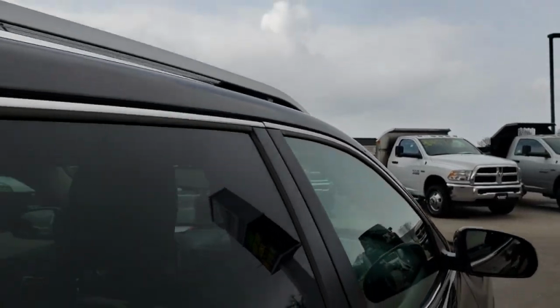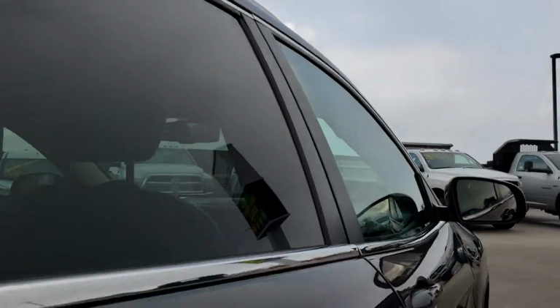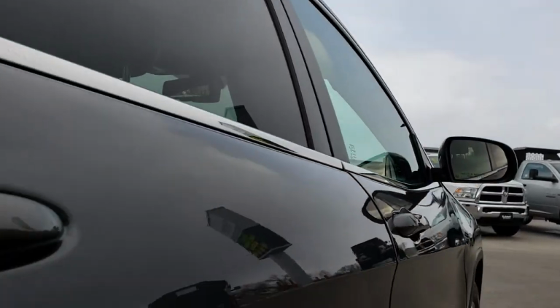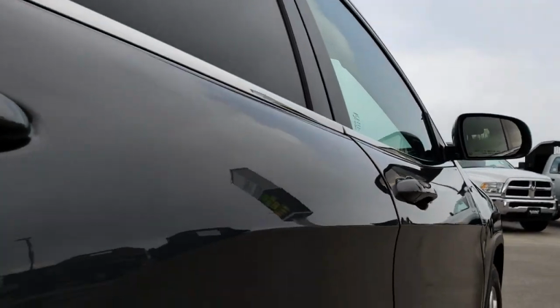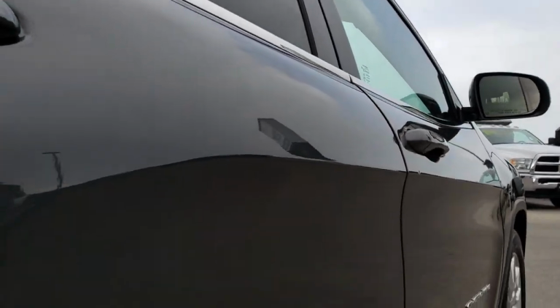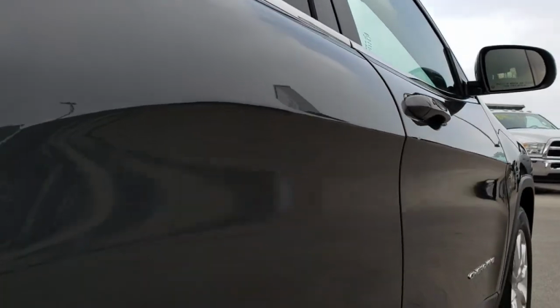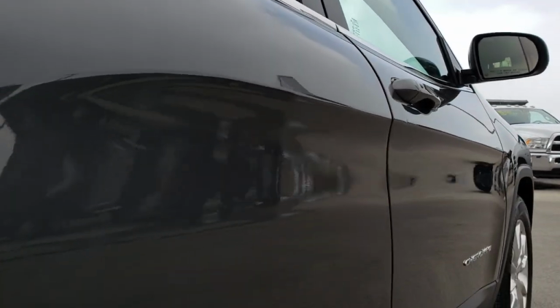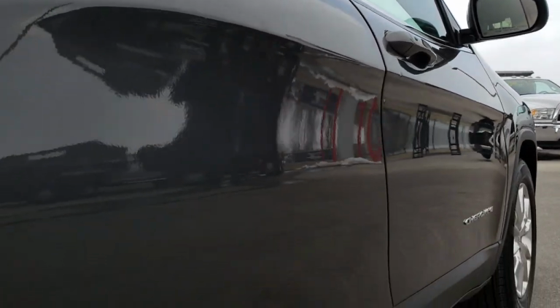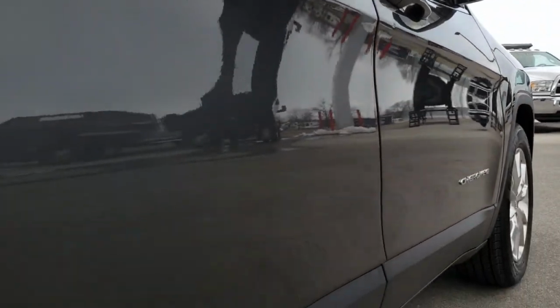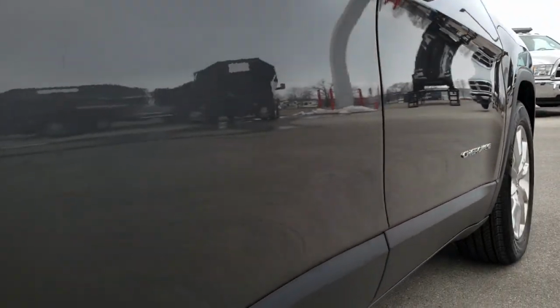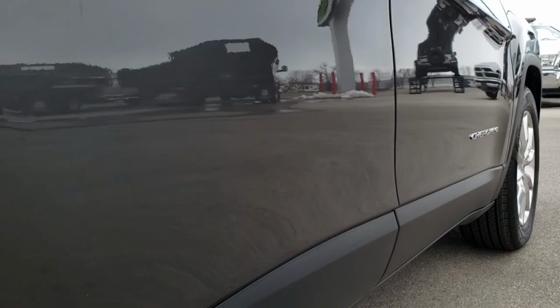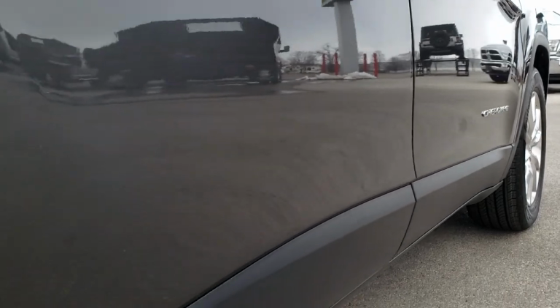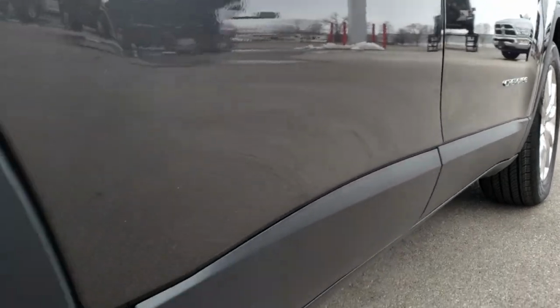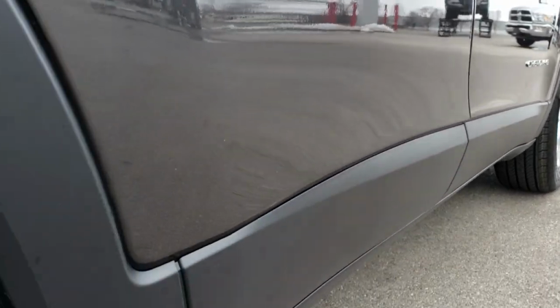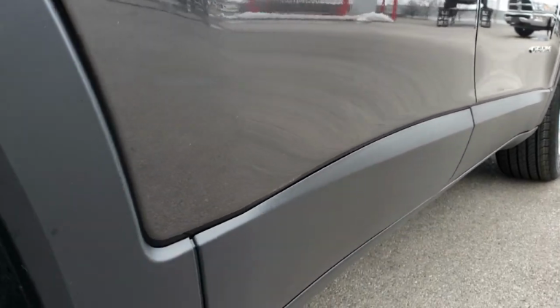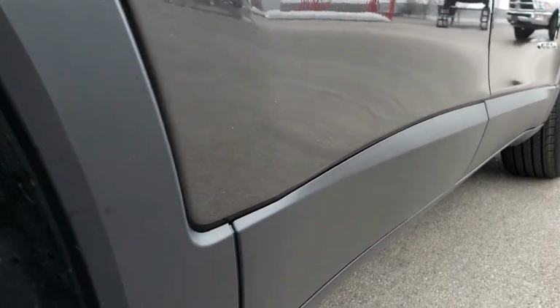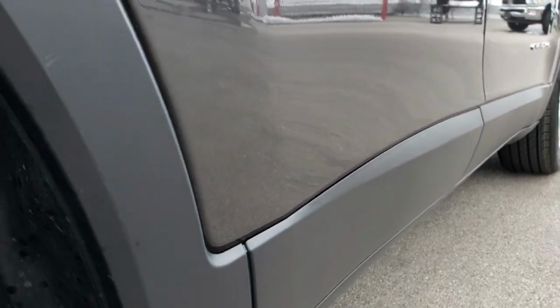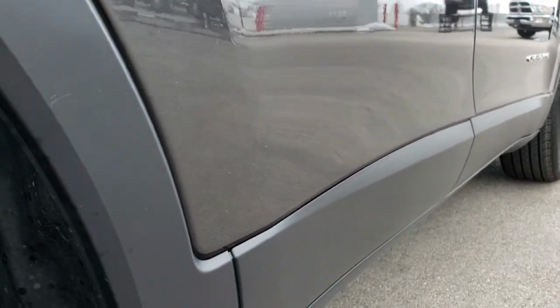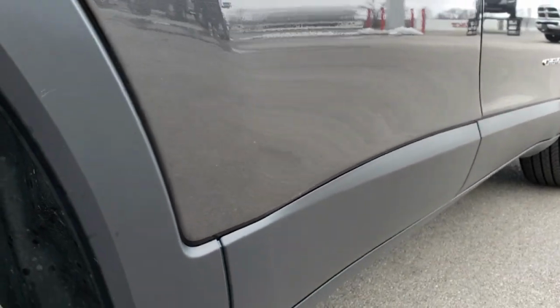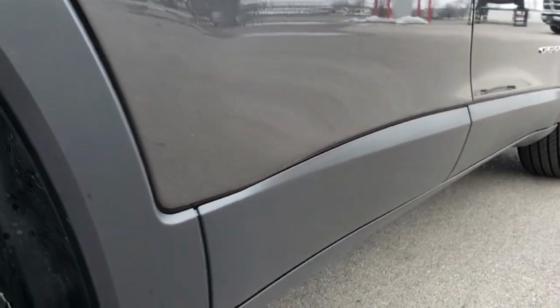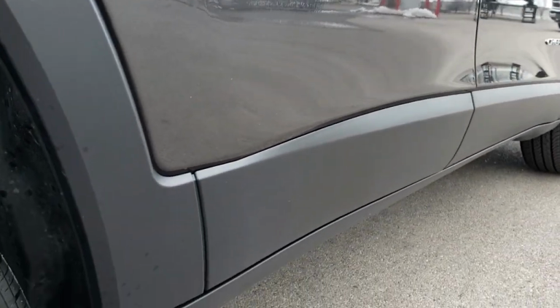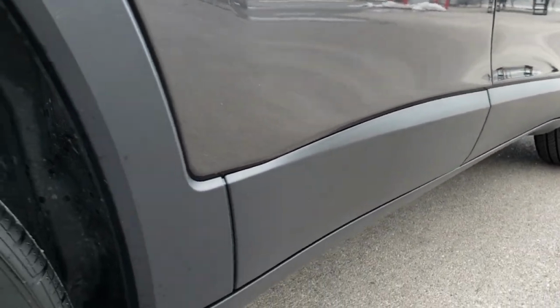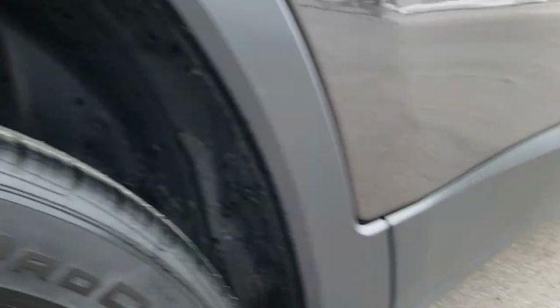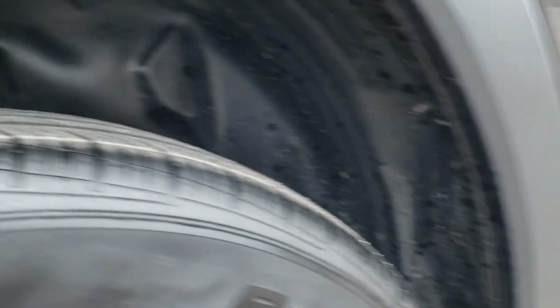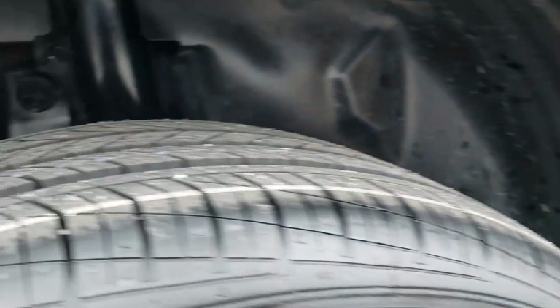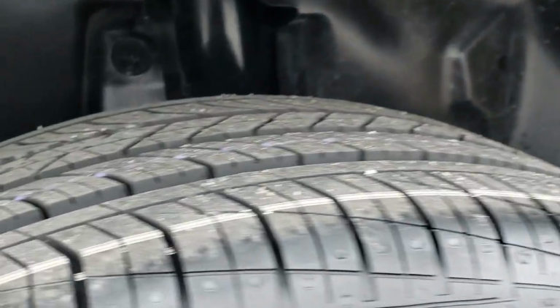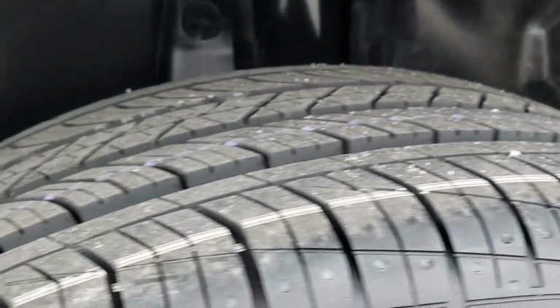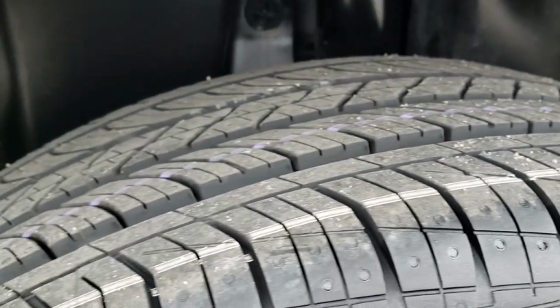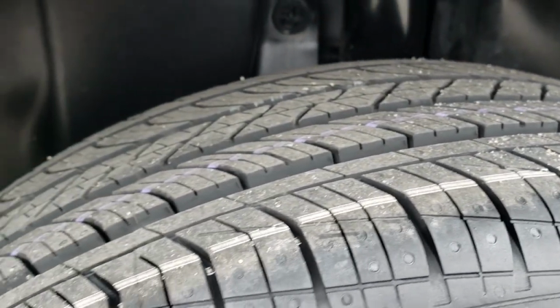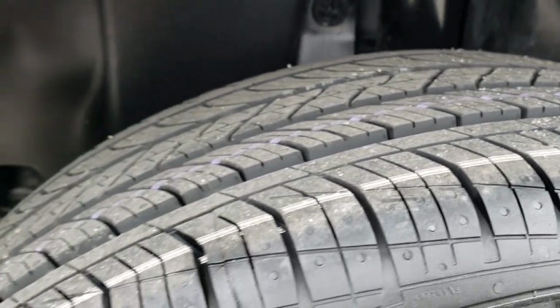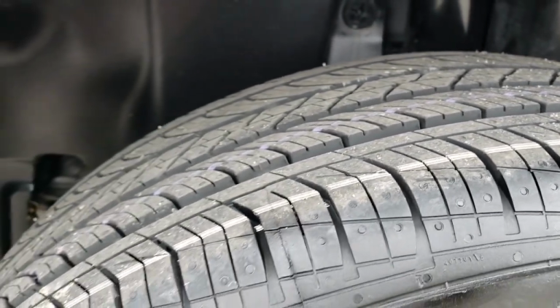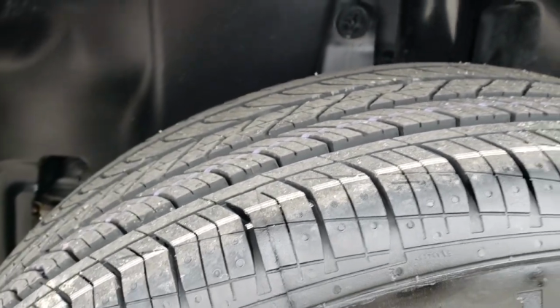Very clean down this side. The only thing I noticed on this vehicle was one tiny little ding on that passenger side door. Other than that, very, very clean all the way around.